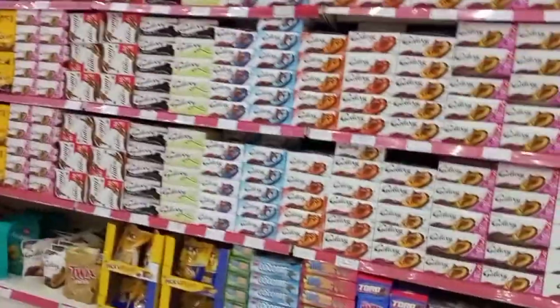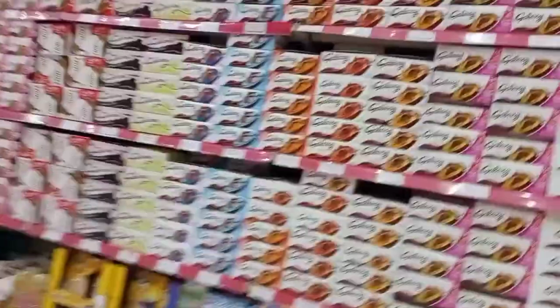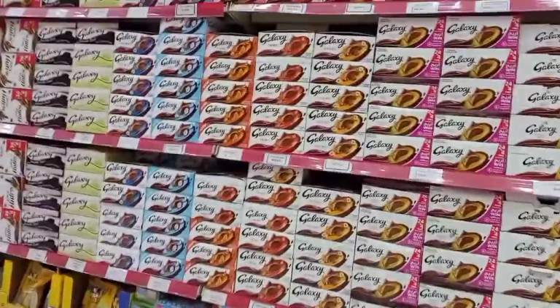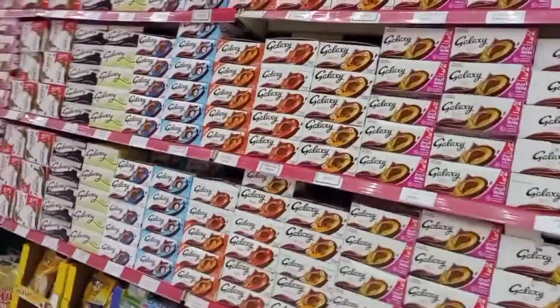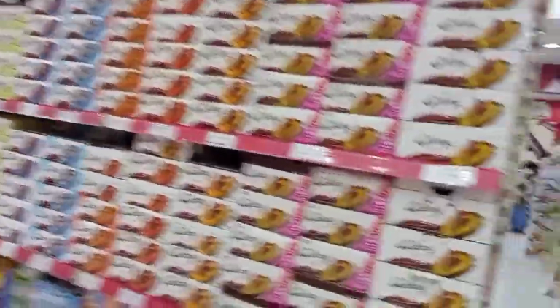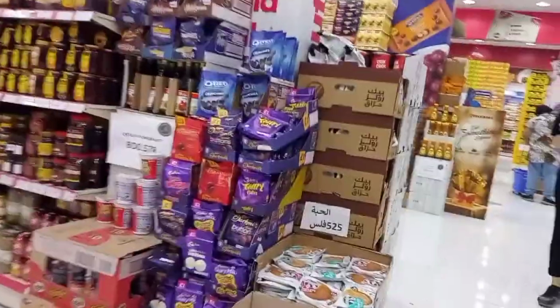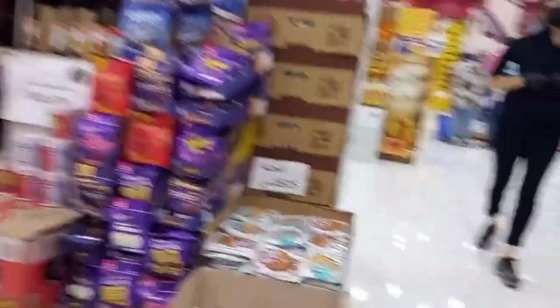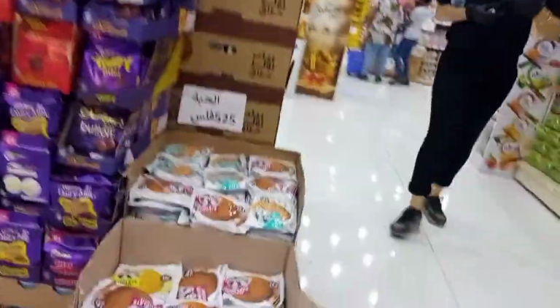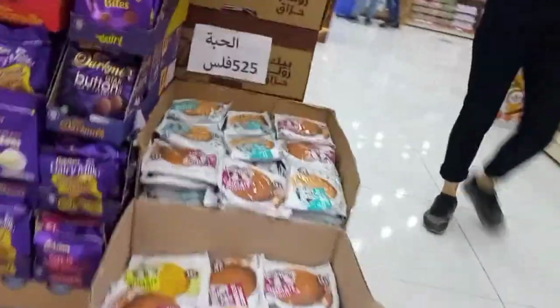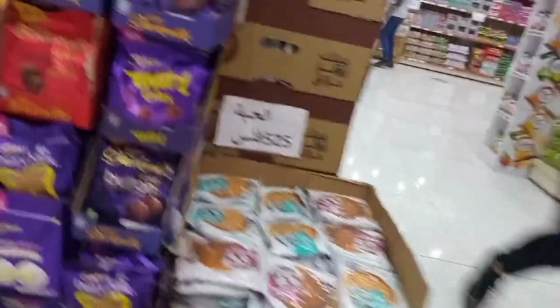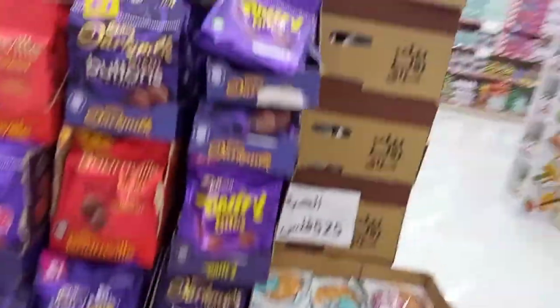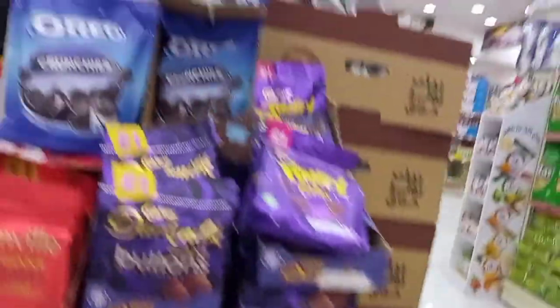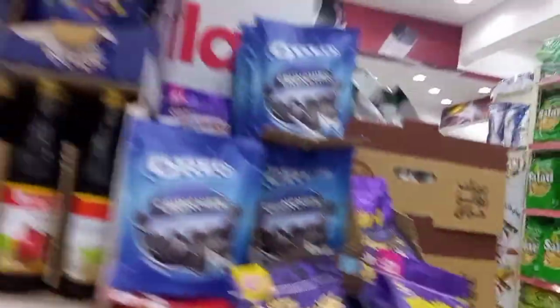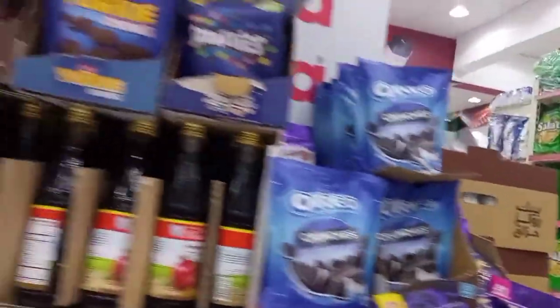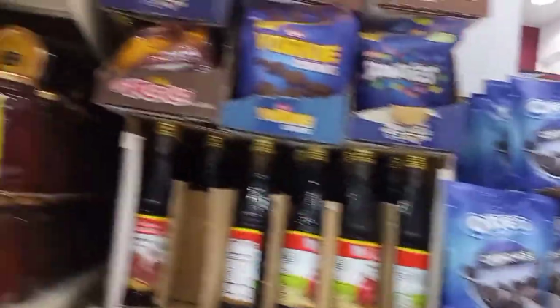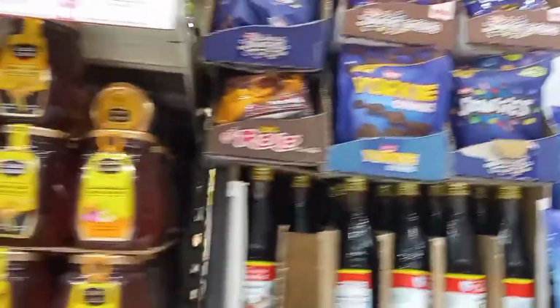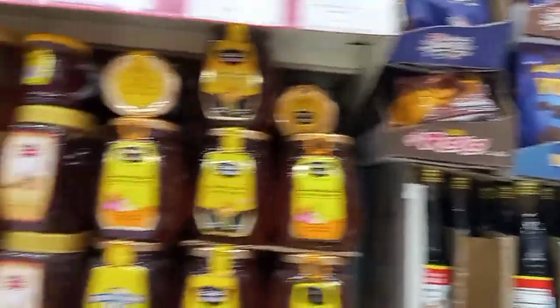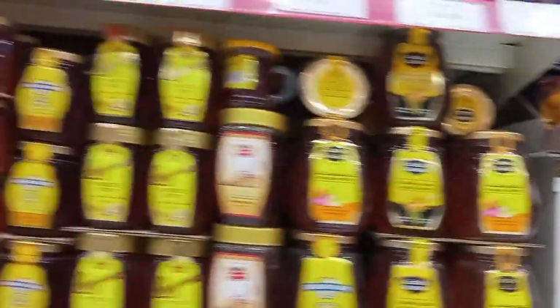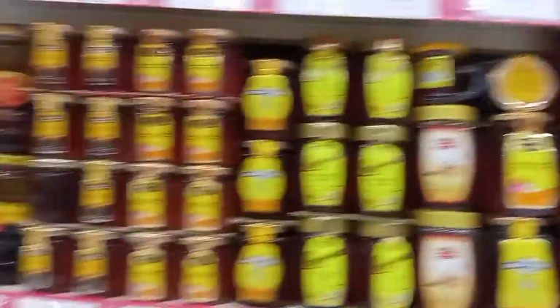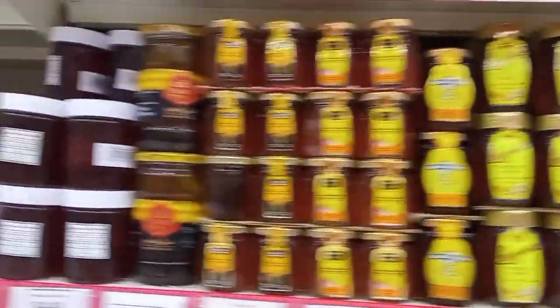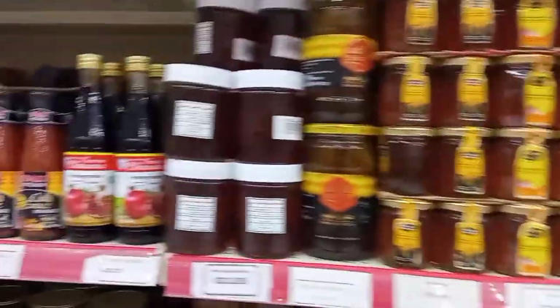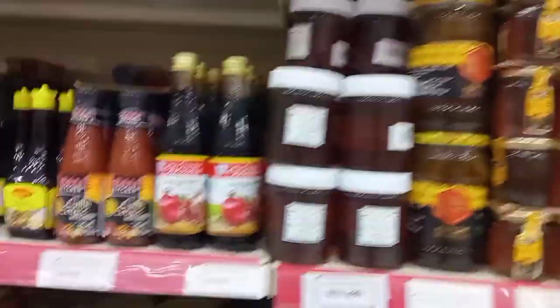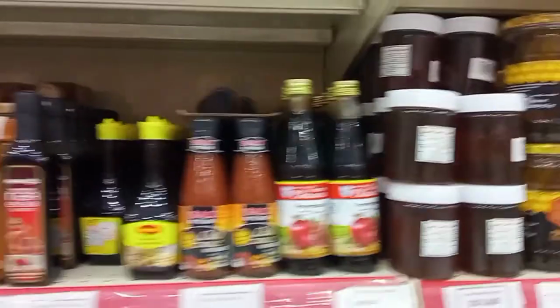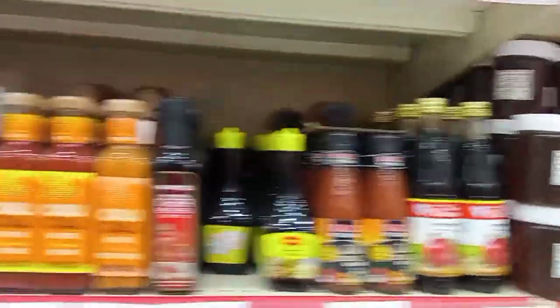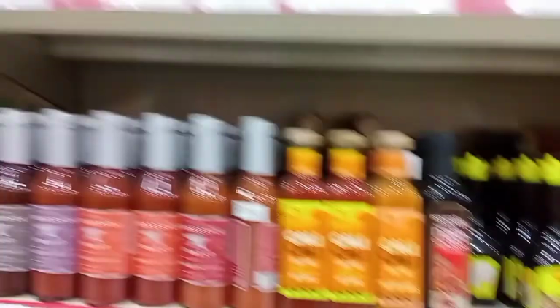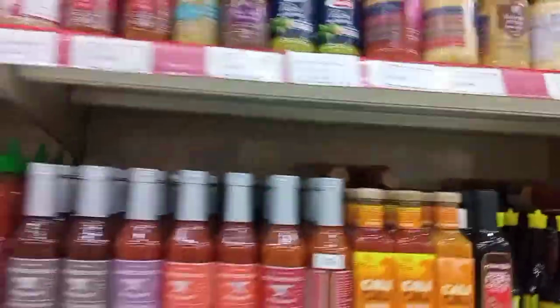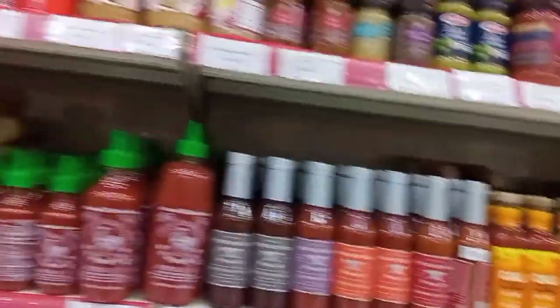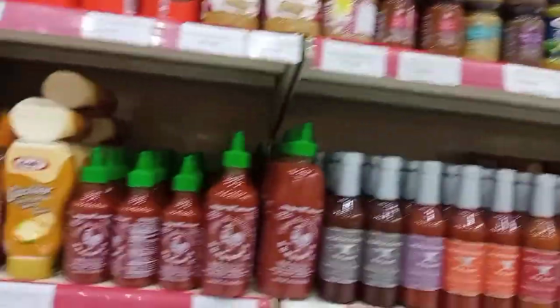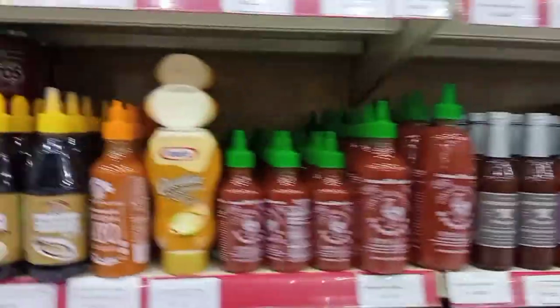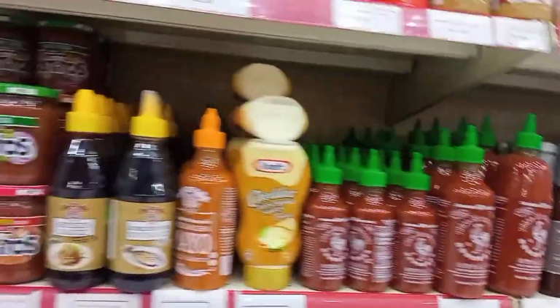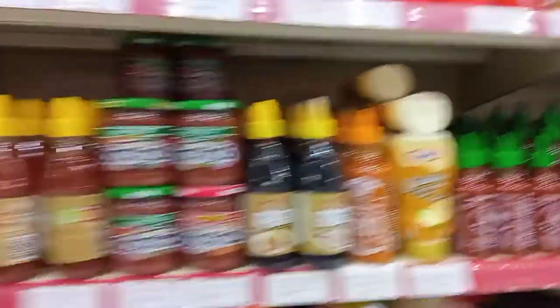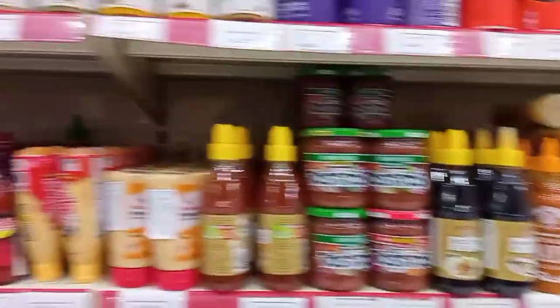Here are so many types of Galaxy. And Oreo Galaxy are here. This is the section of honey — here are so many types of honey. Now here is the section of sauce.